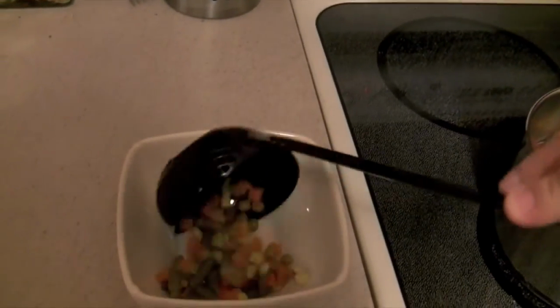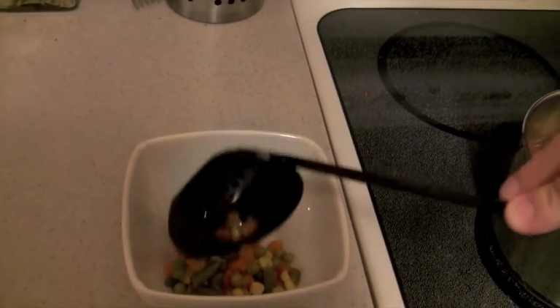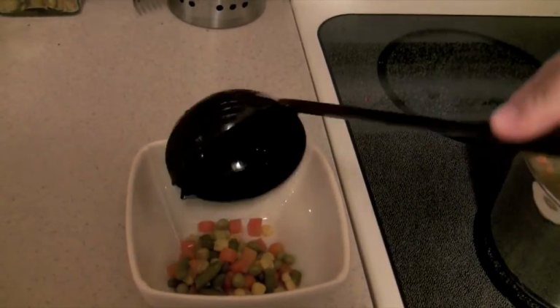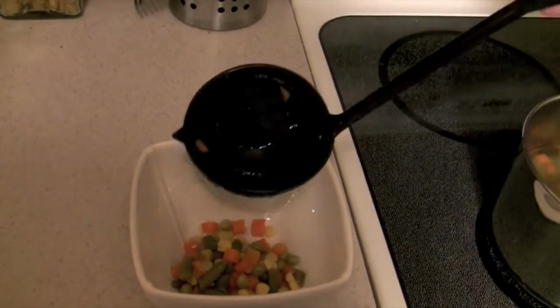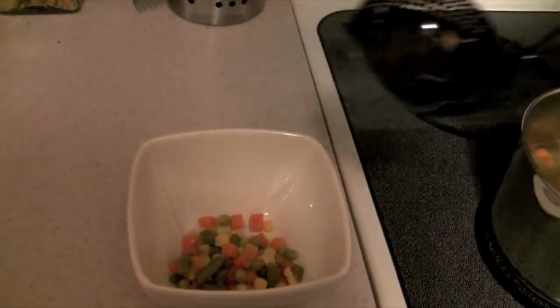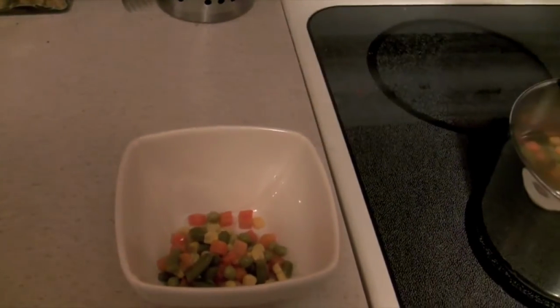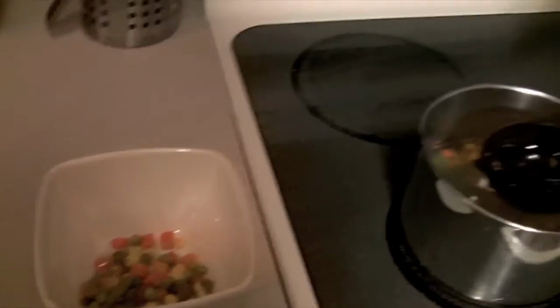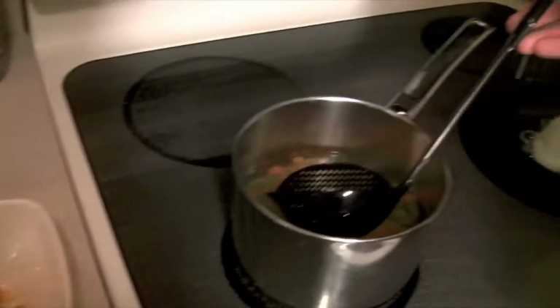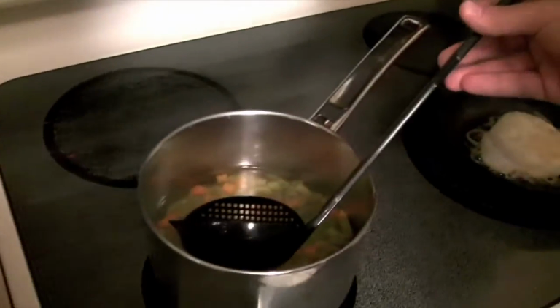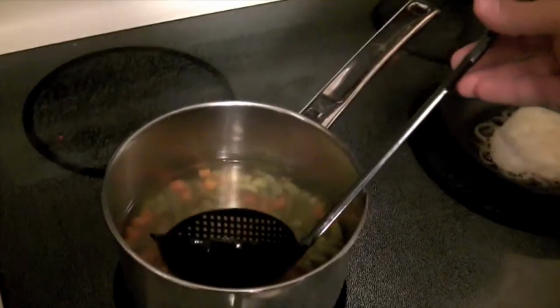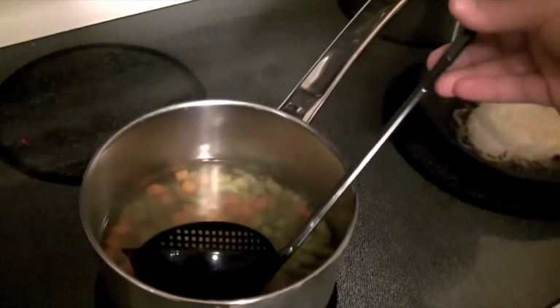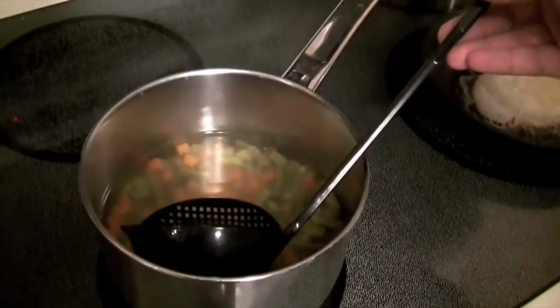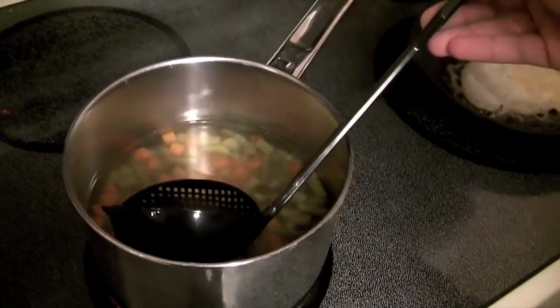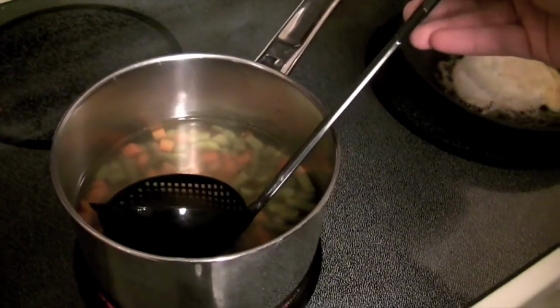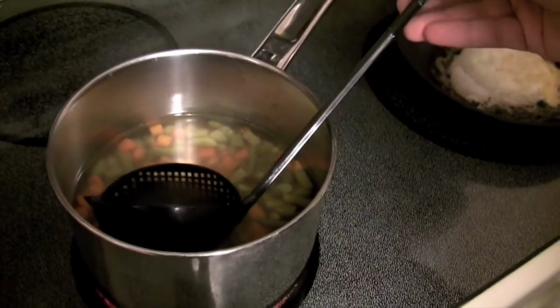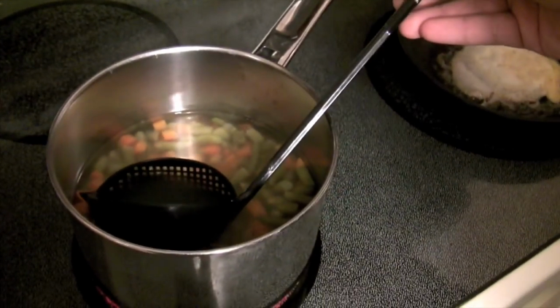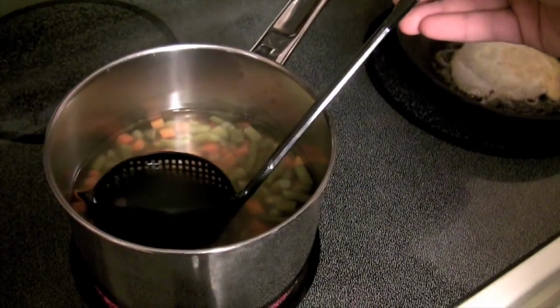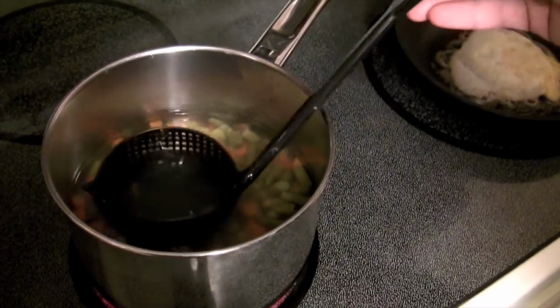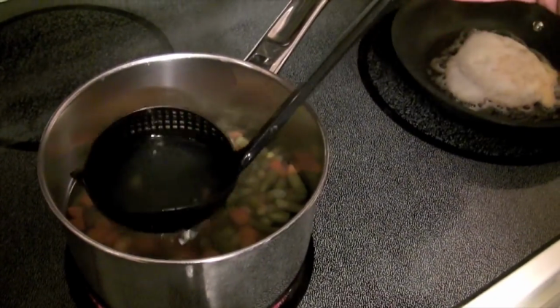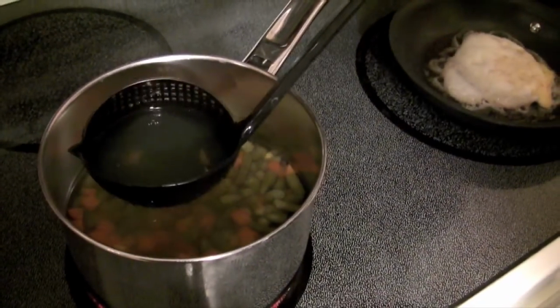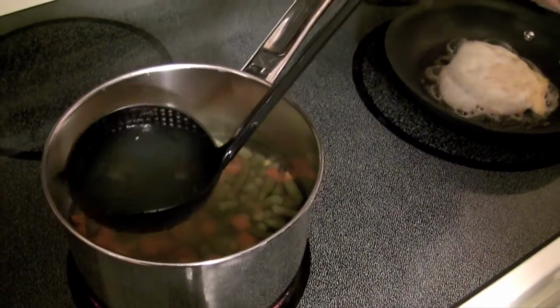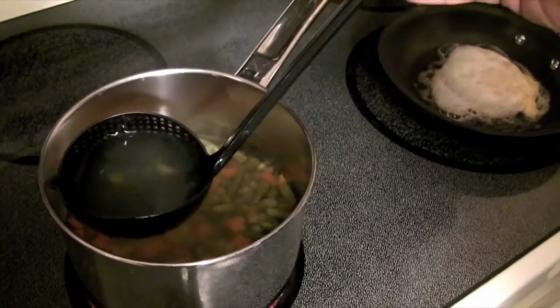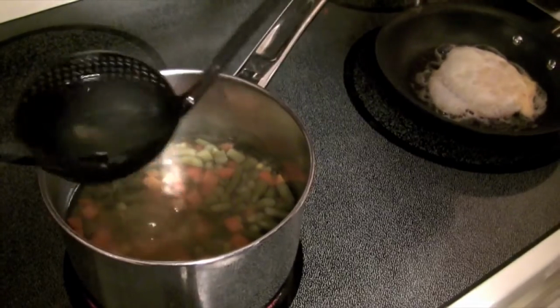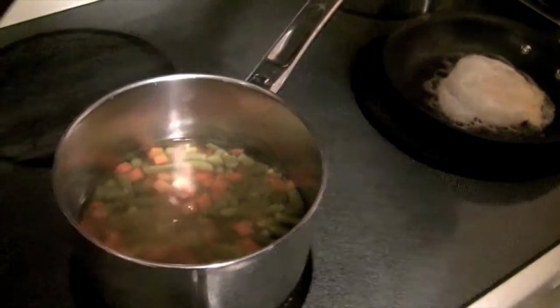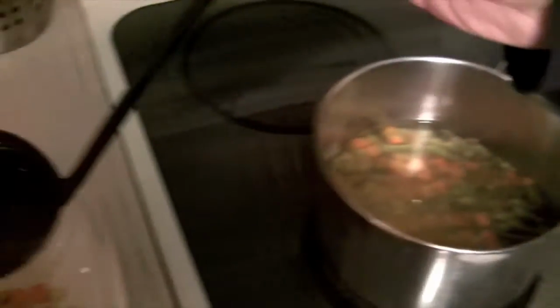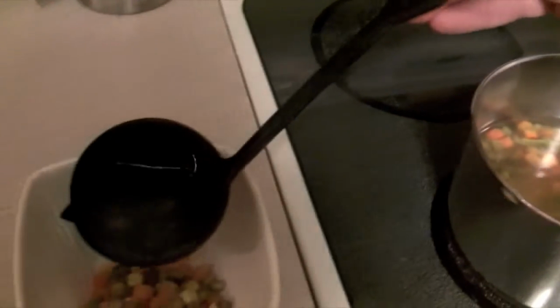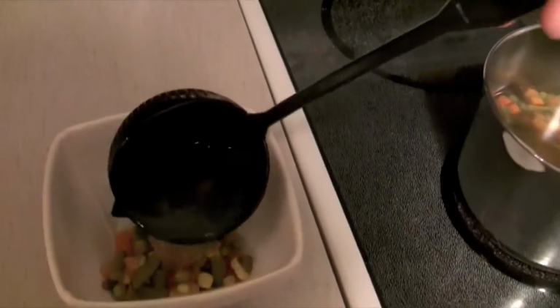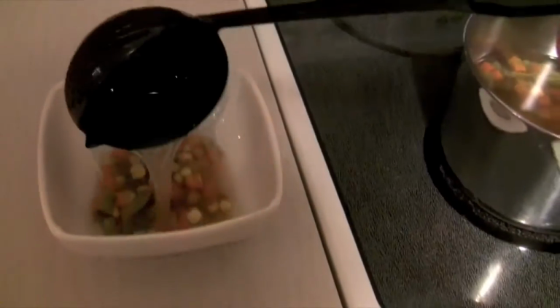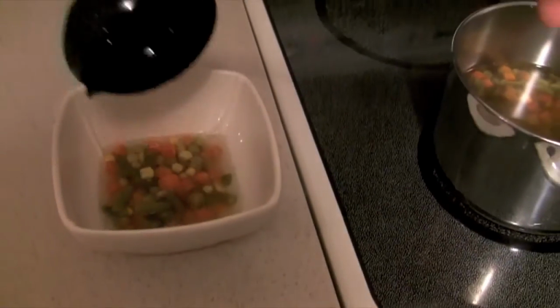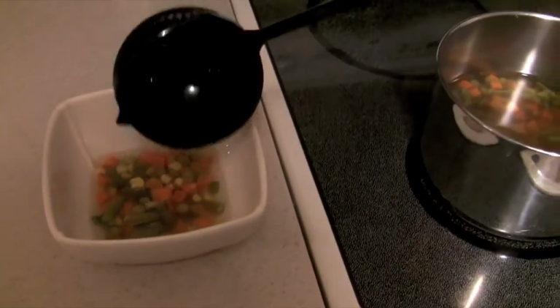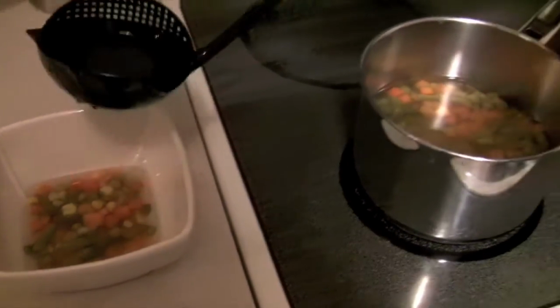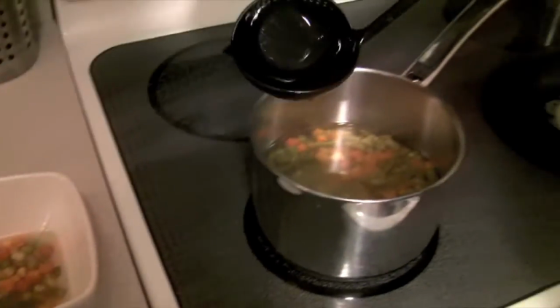Then you're able to pour it in. Or if this were more of a broth and you wanted broth, you simply push it down, let the broth come in through the strainer, and just like that you have broth.